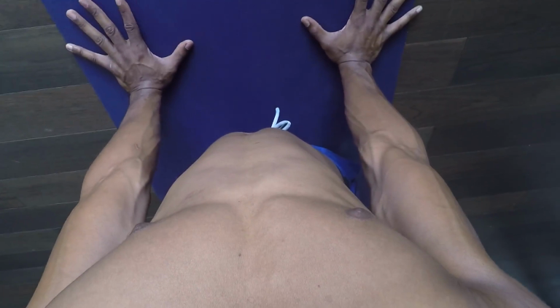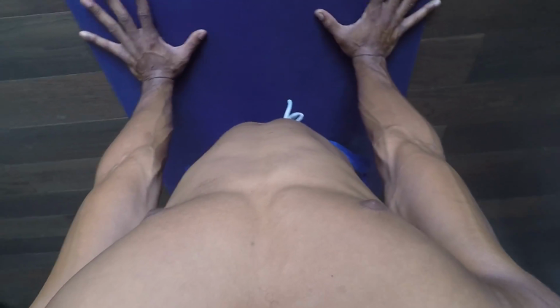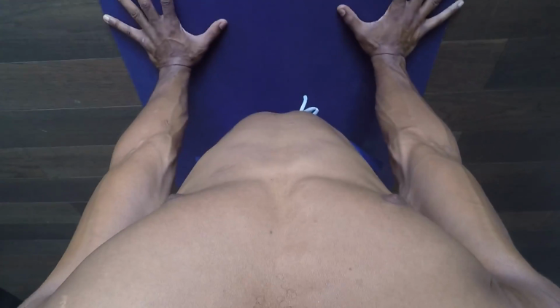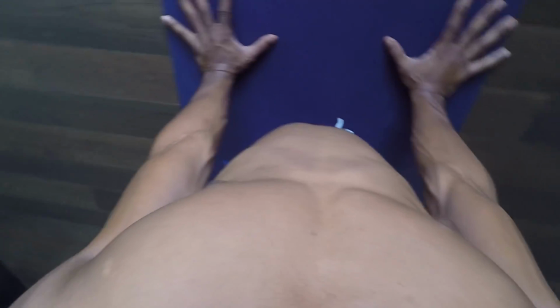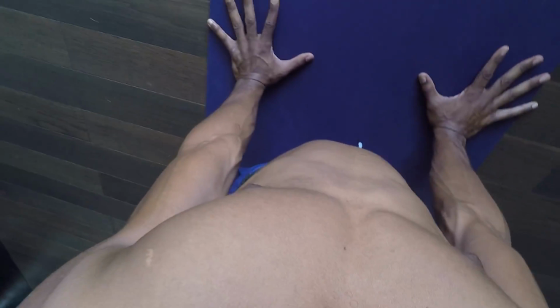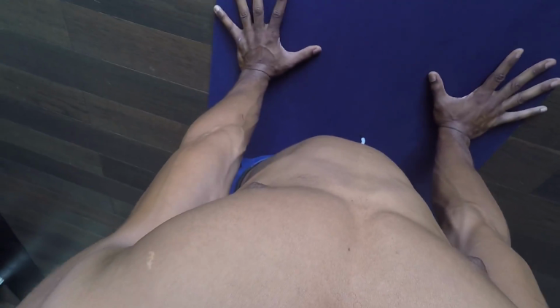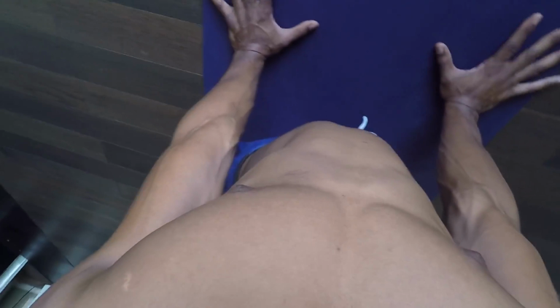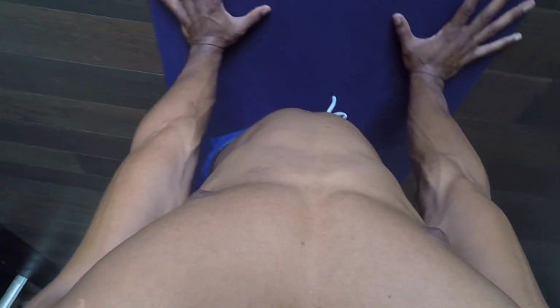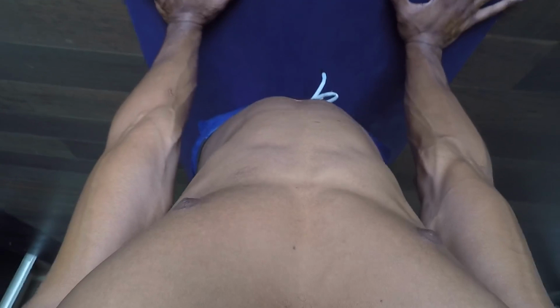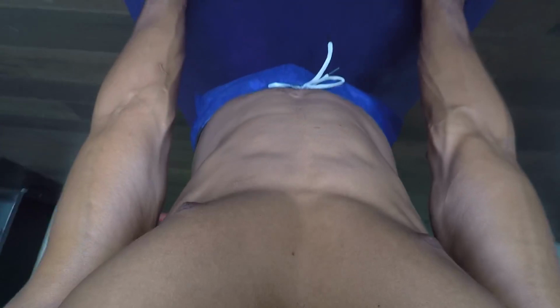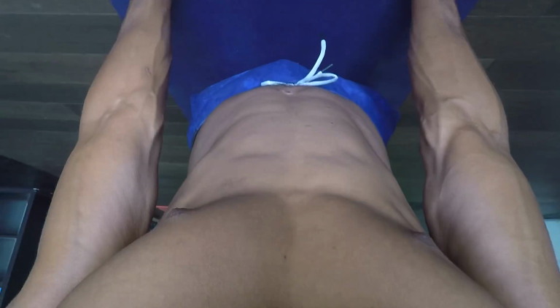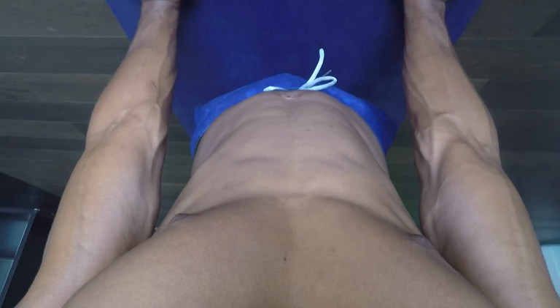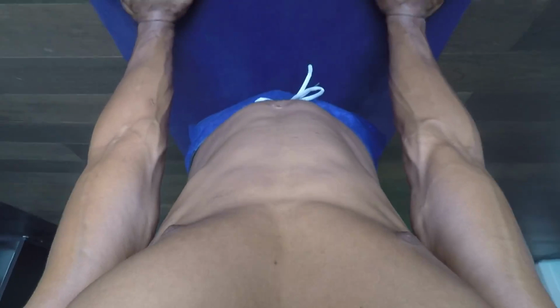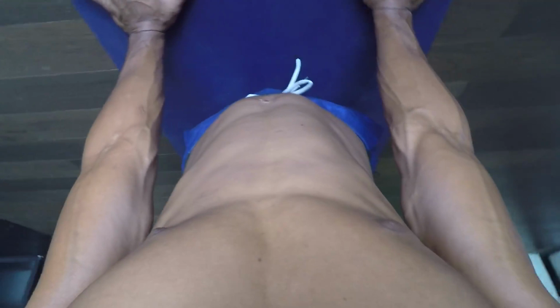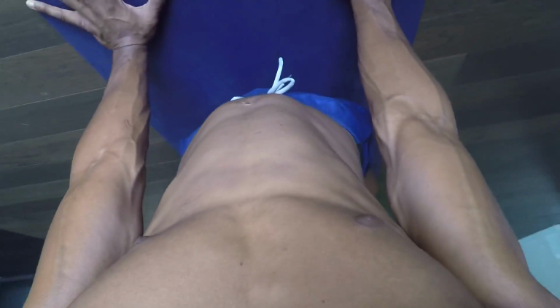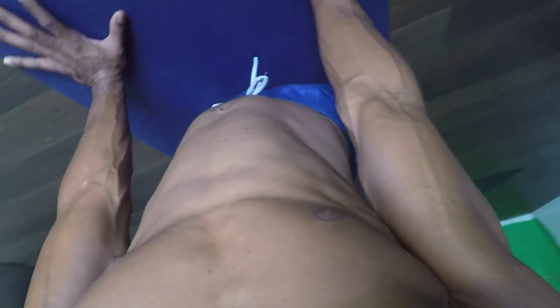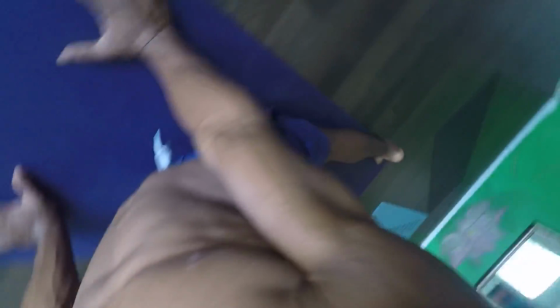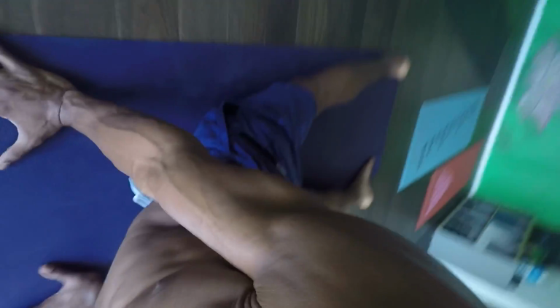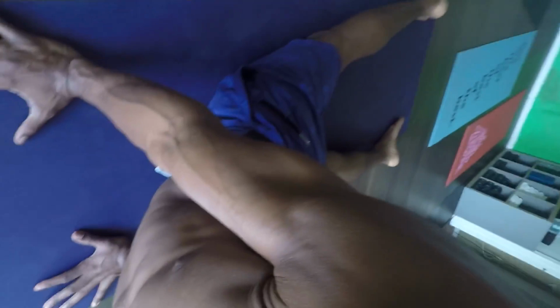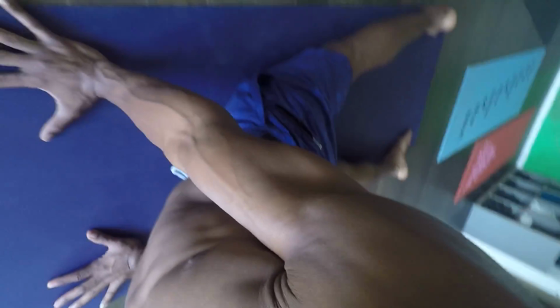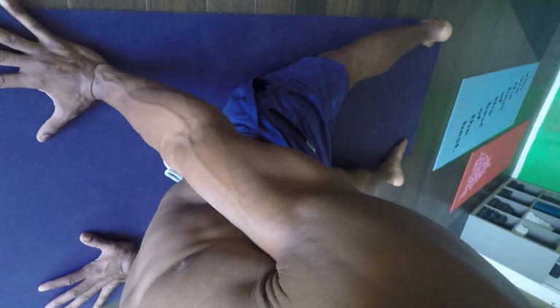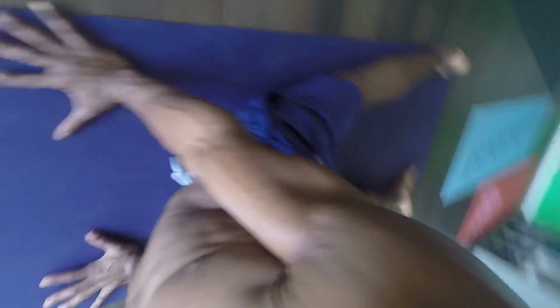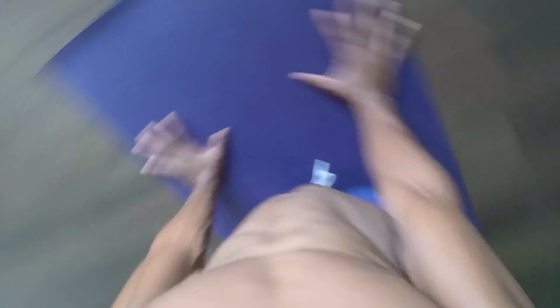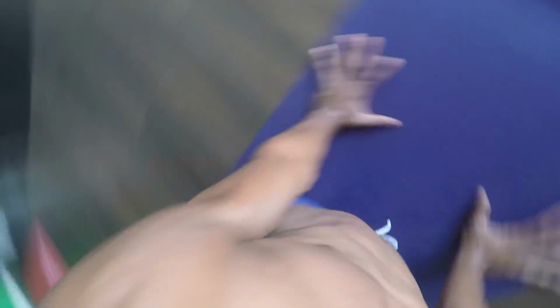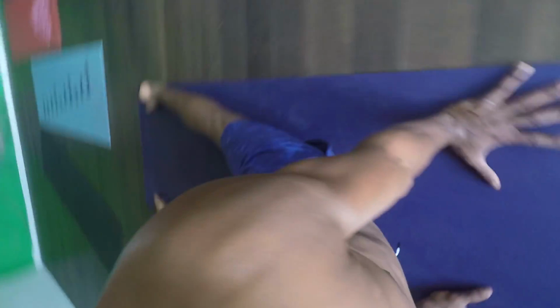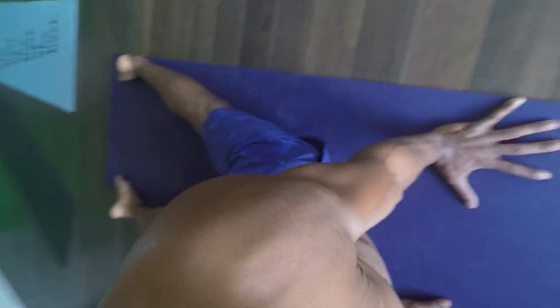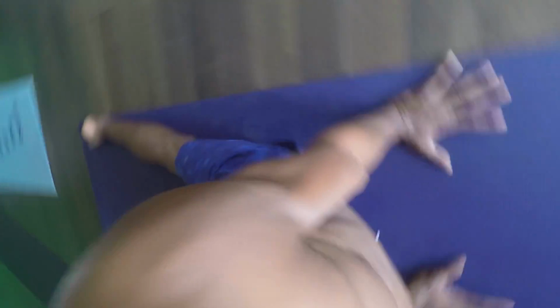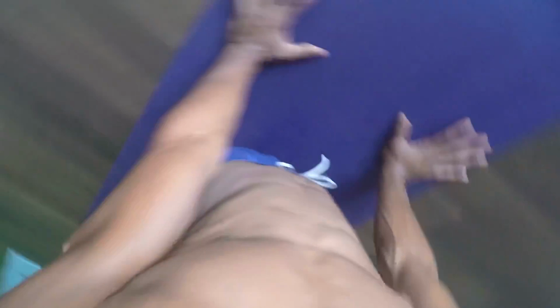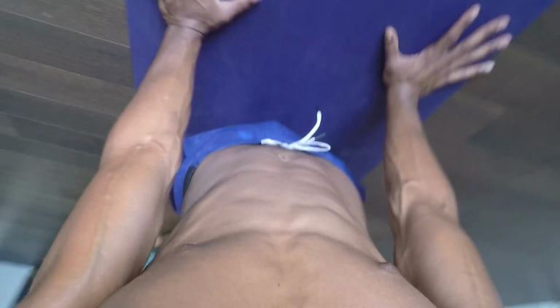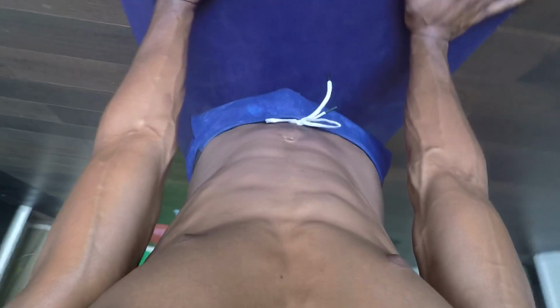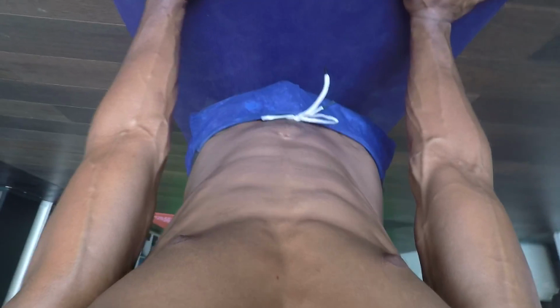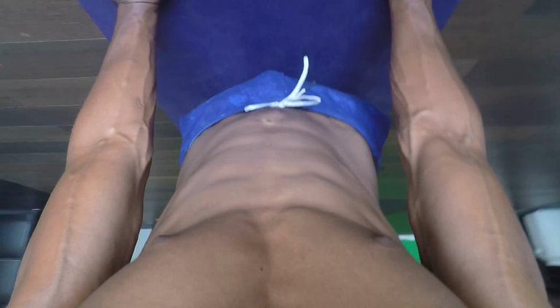Shoulders are going to stay stacked over the wrists, hands nice and planted, and keep pulling the waist through and lying on the wrist. Then exhale, roll up and back to your down dog.